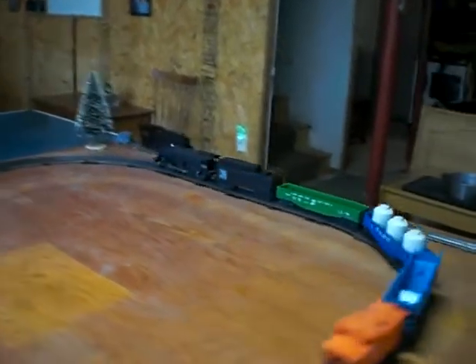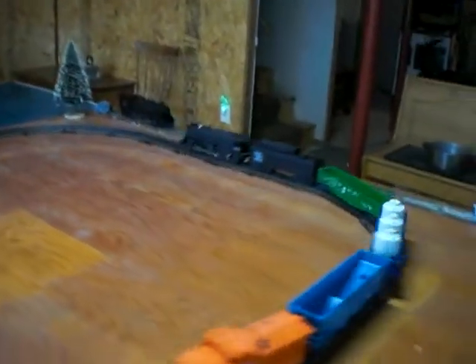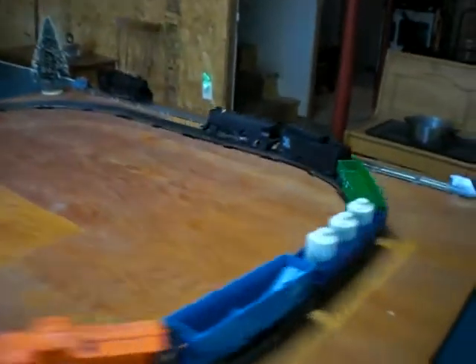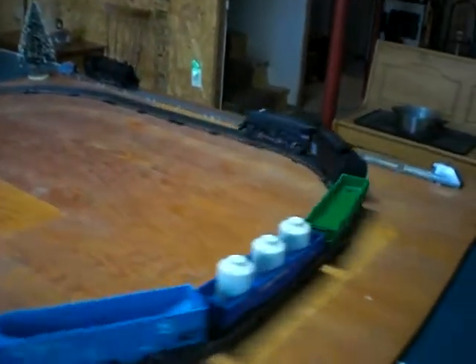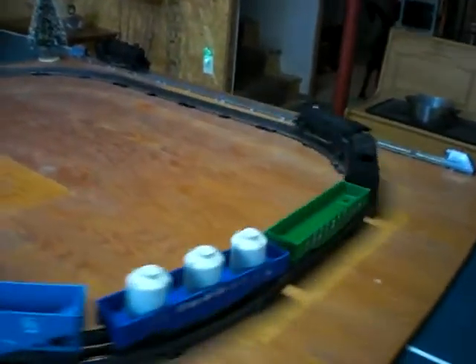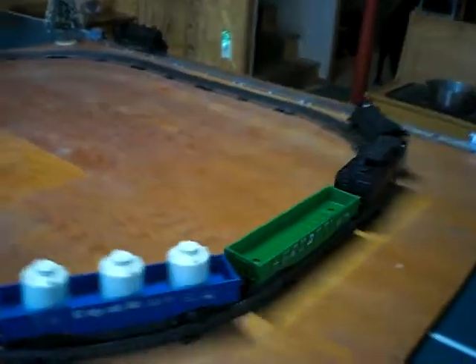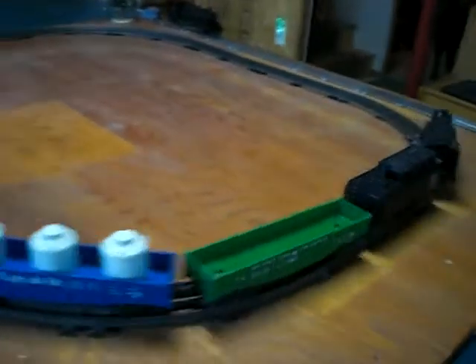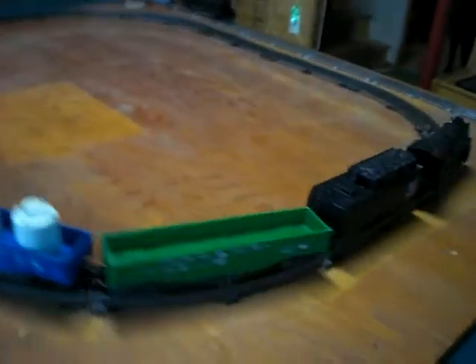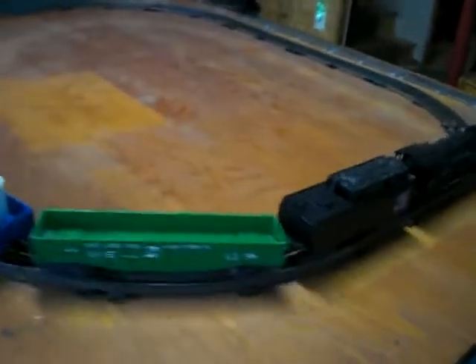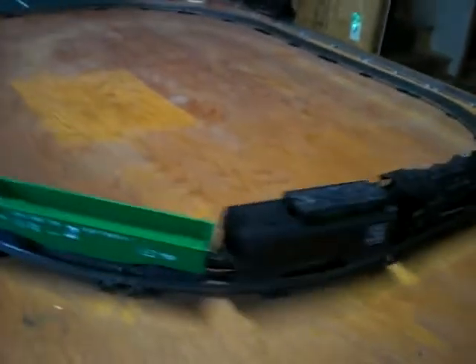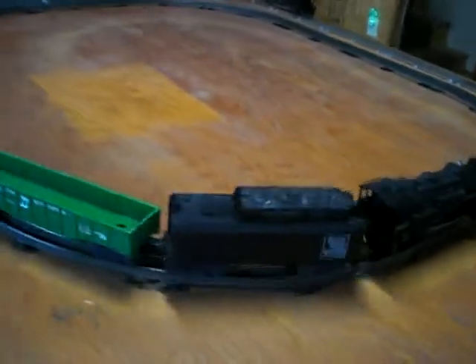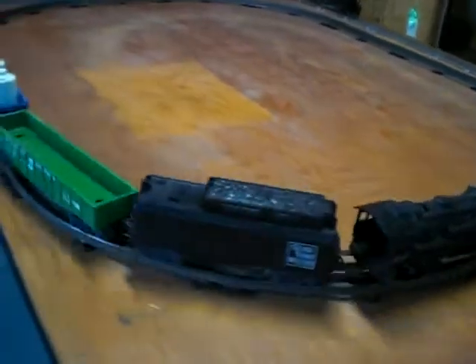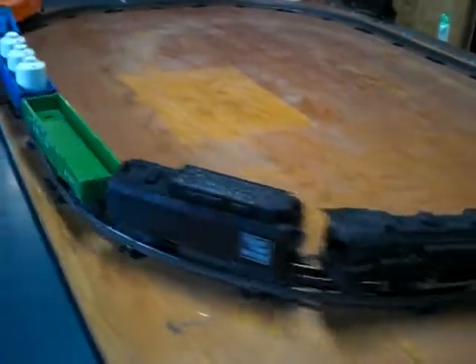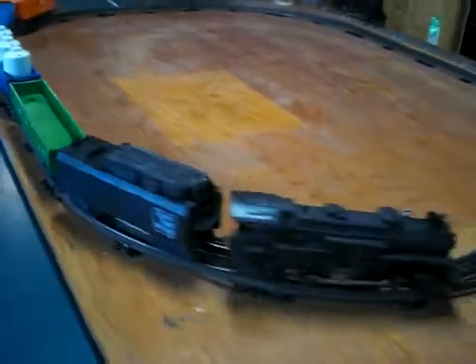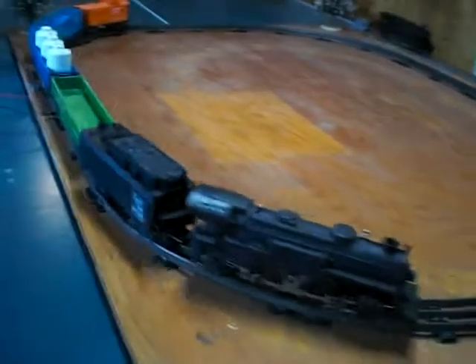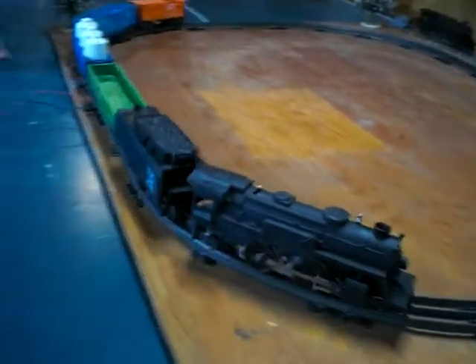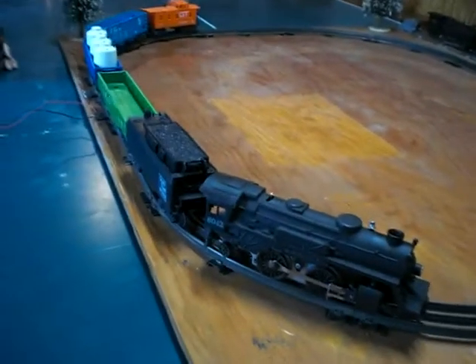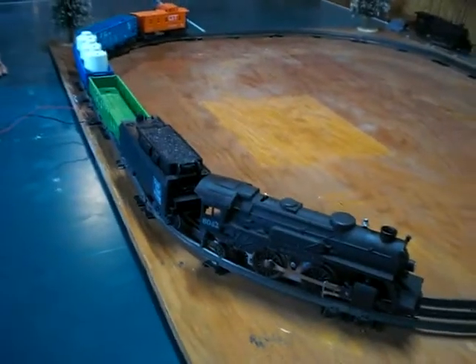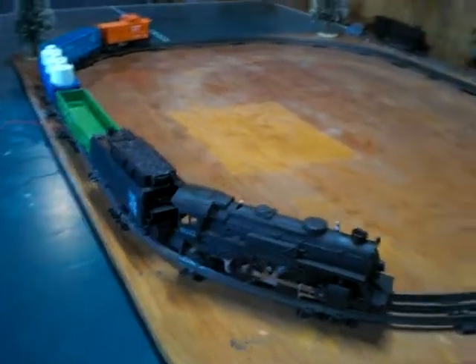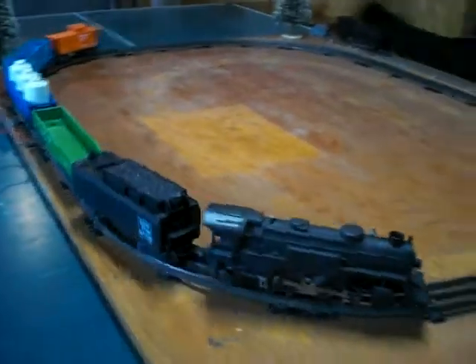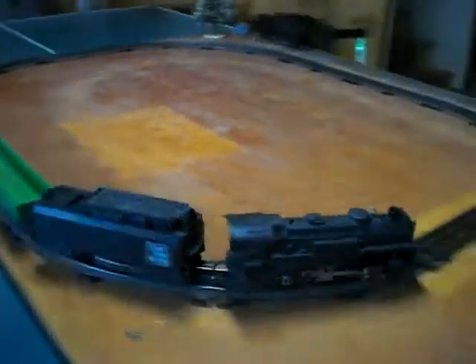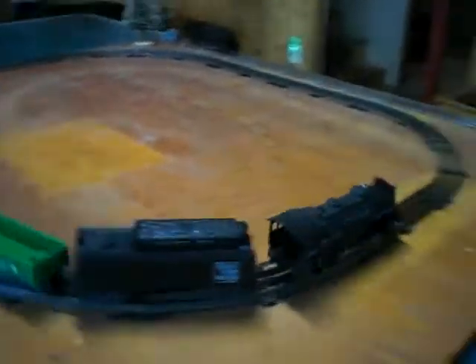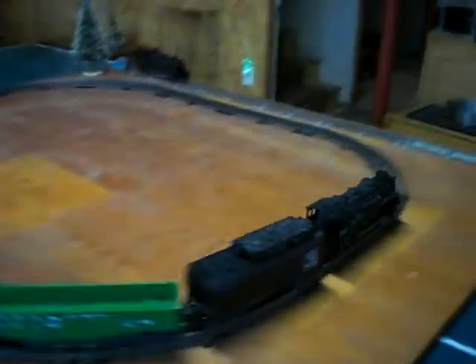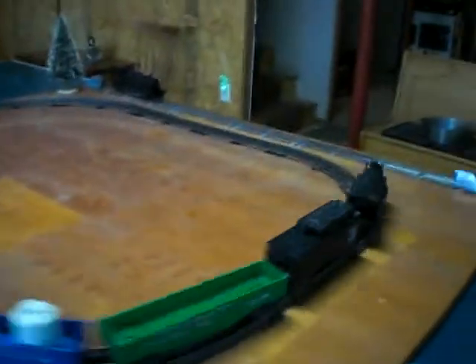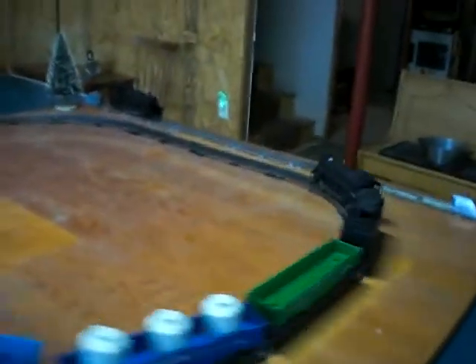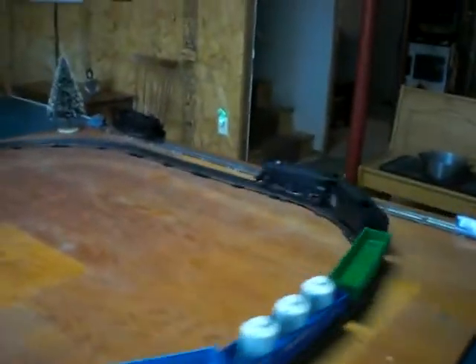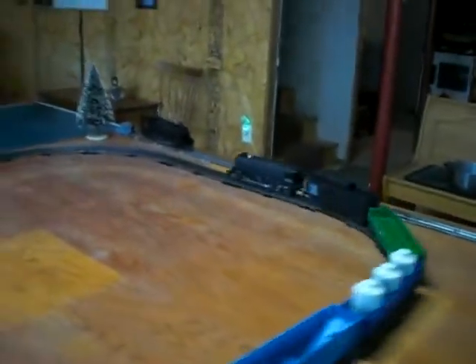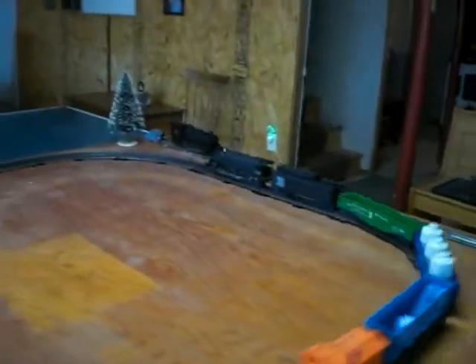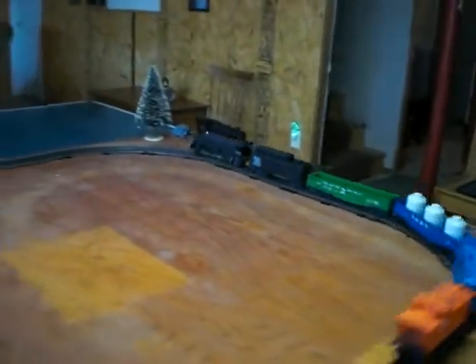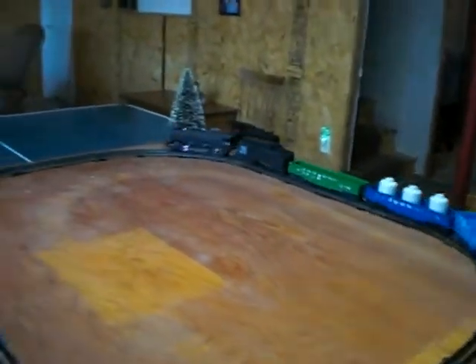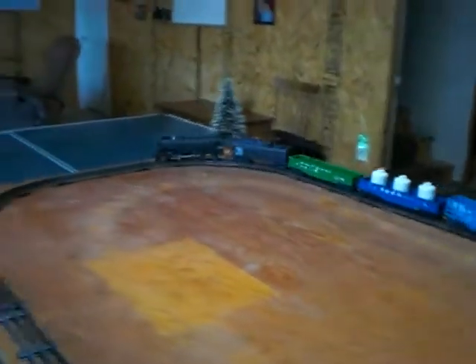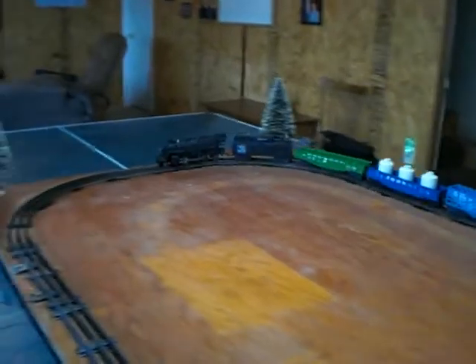The forward and reverse both work and the light works. This auction is just for the engine and rolling stock — no track or transformer.